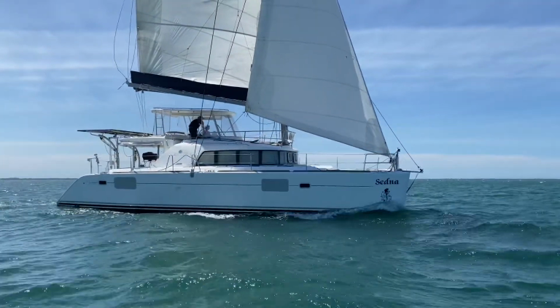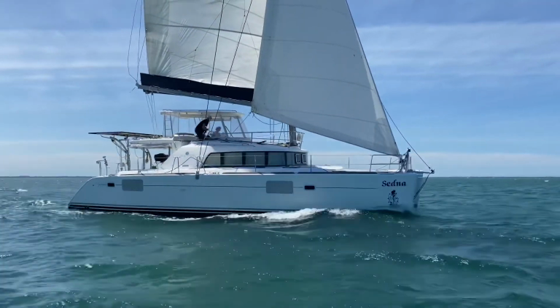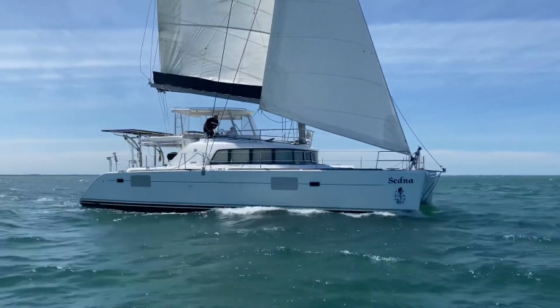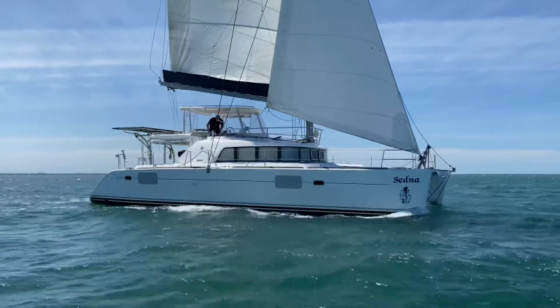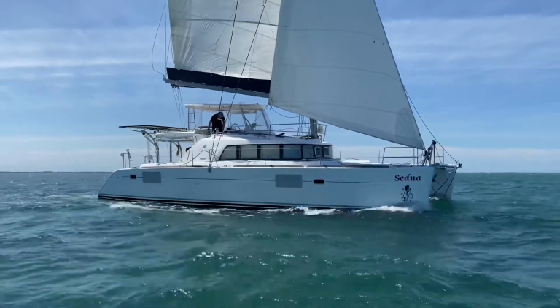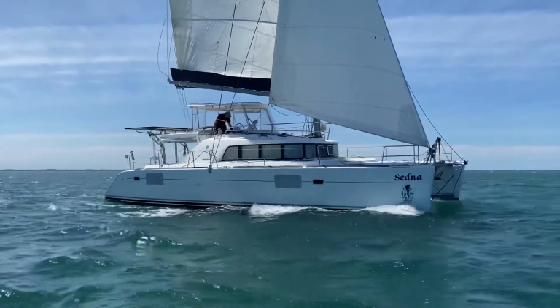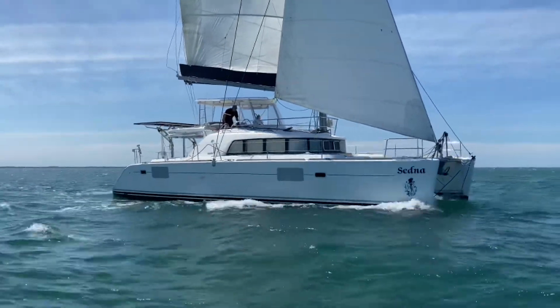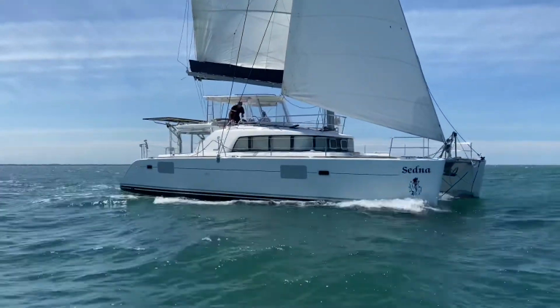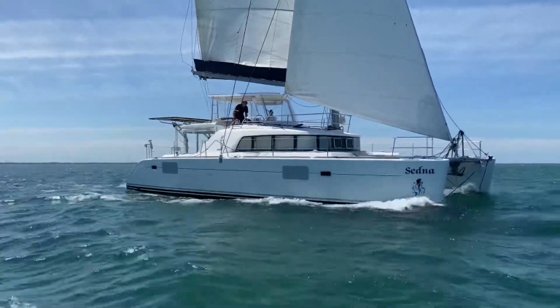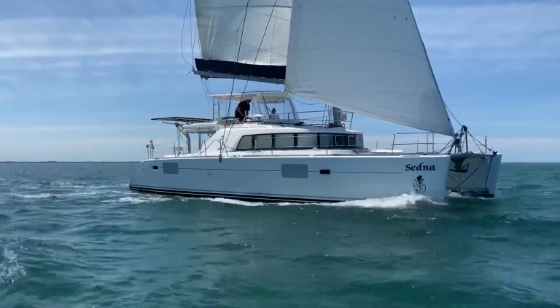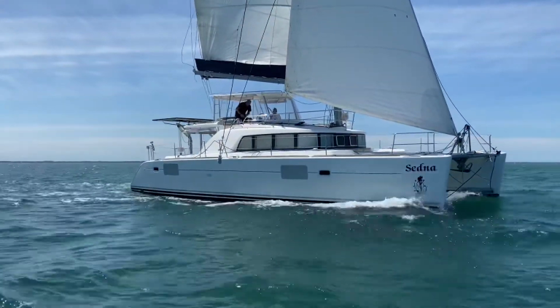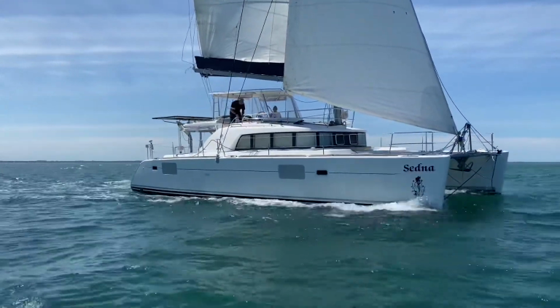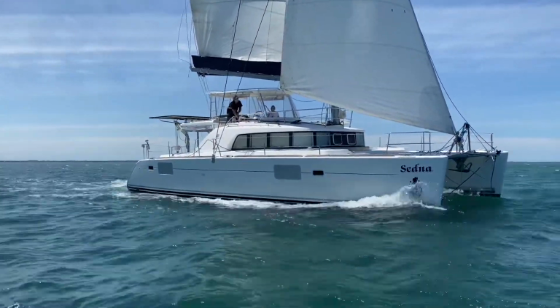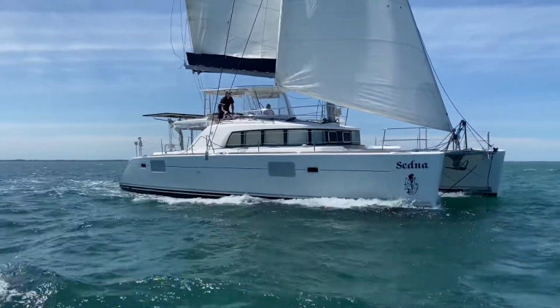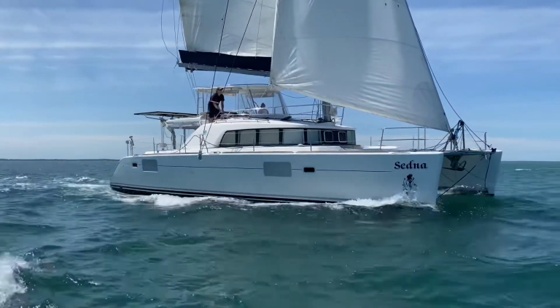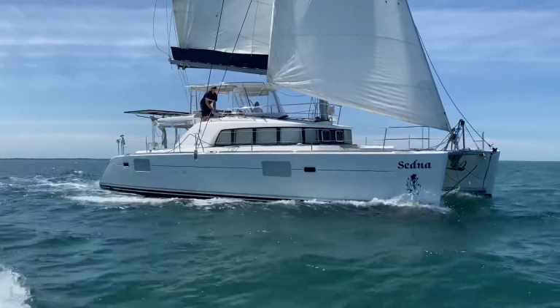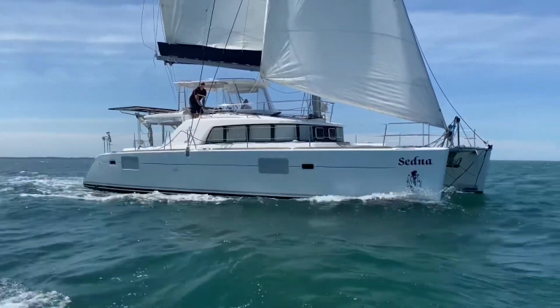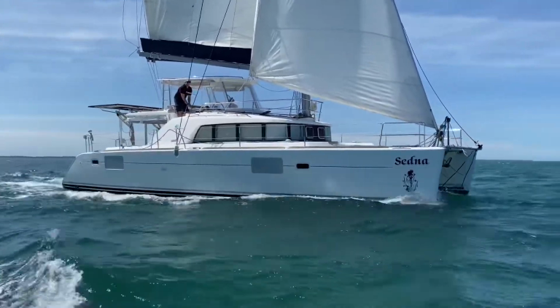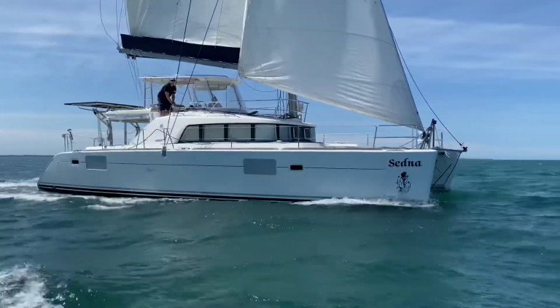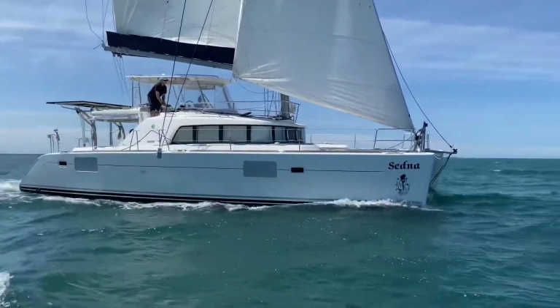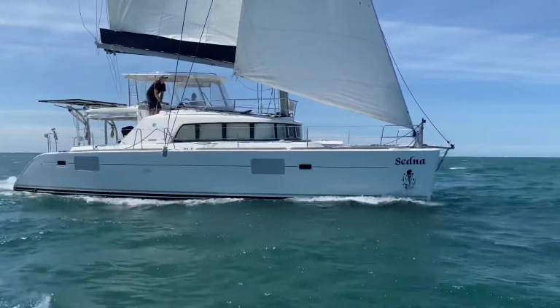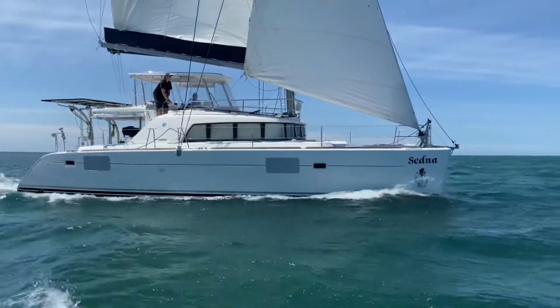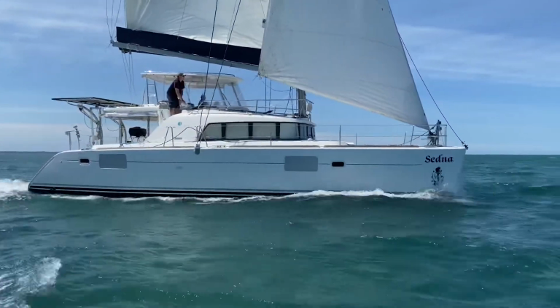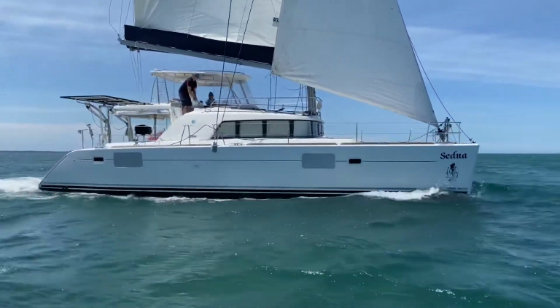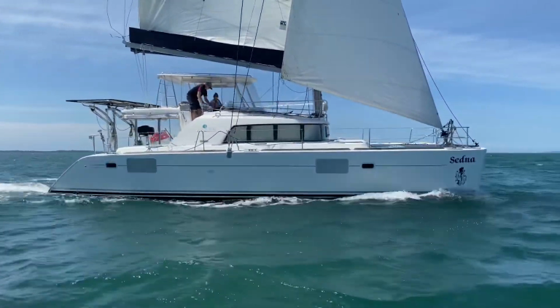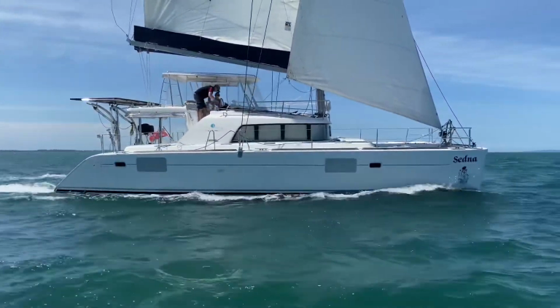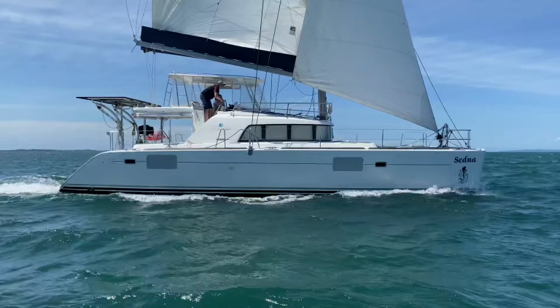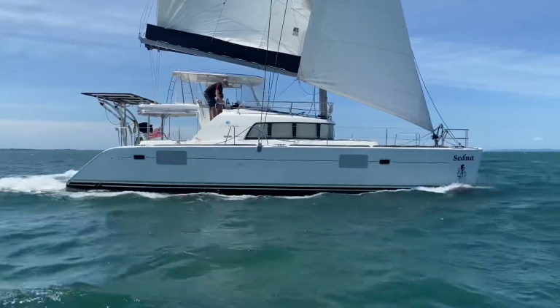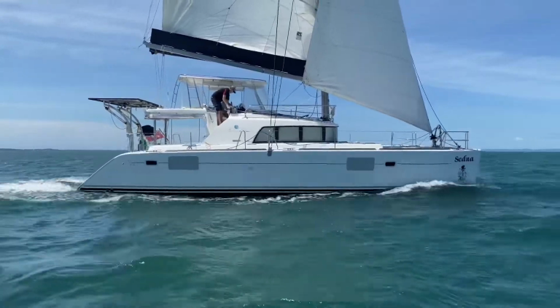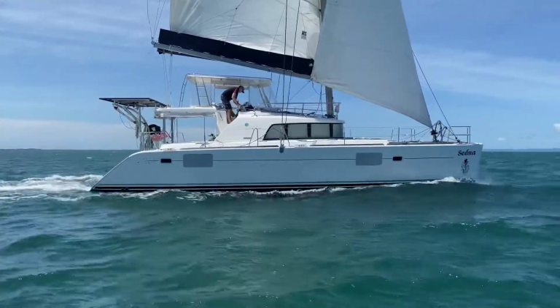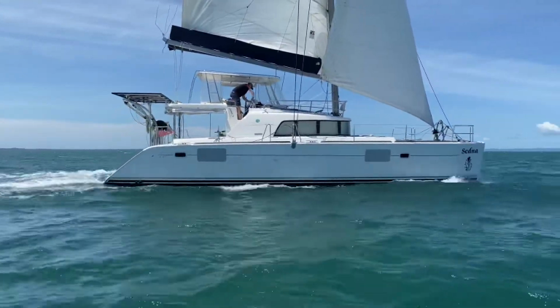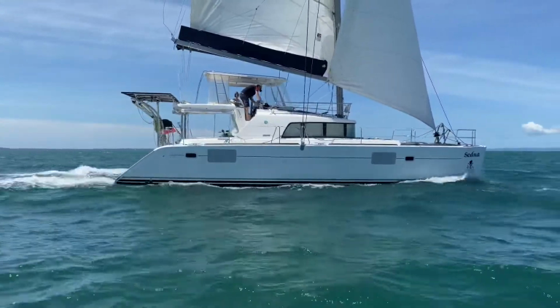The 440 is one of Lagoon's great models and close to 500 boats were sold during its production. This much sought after three-cabin owner's version is a proven vessel.